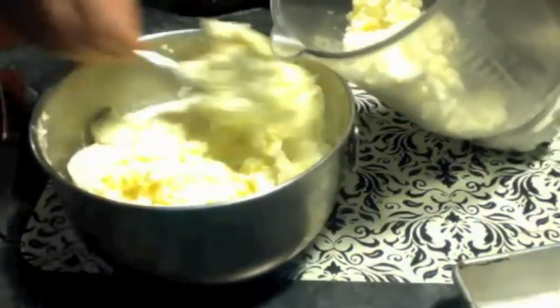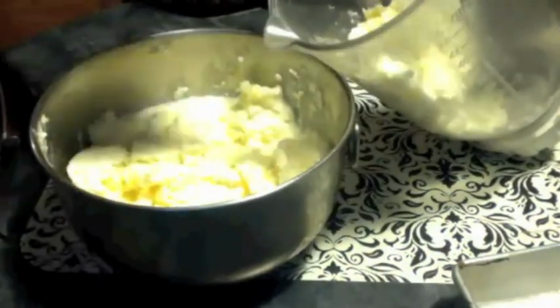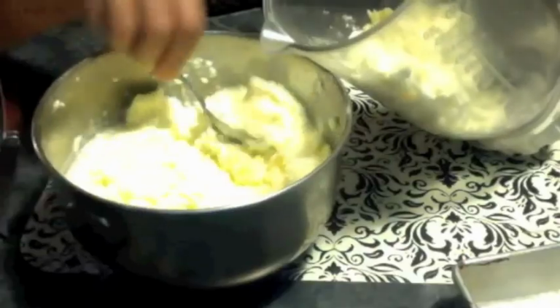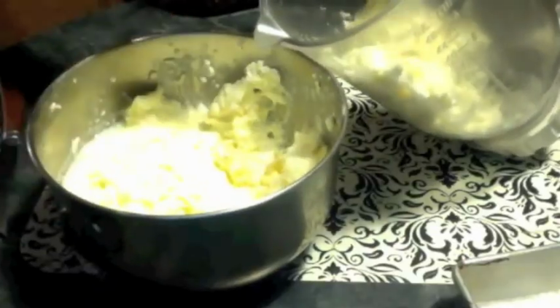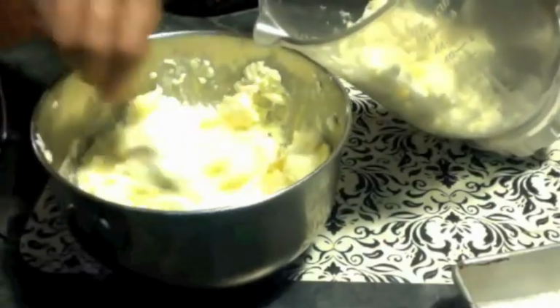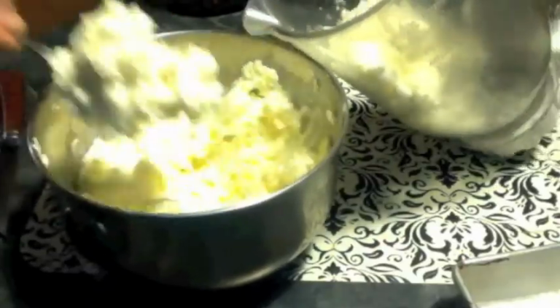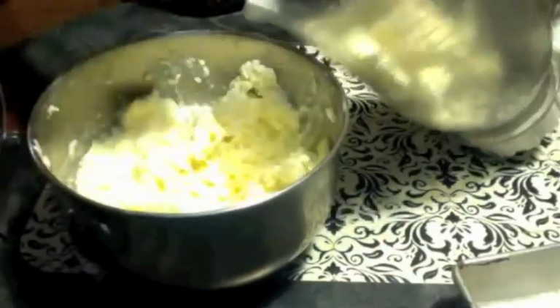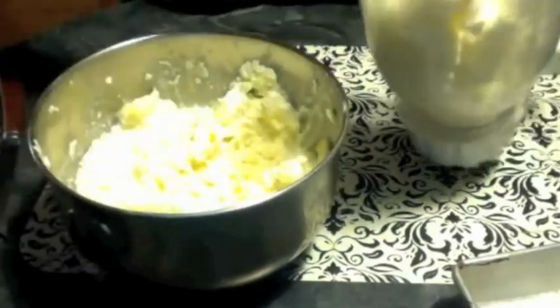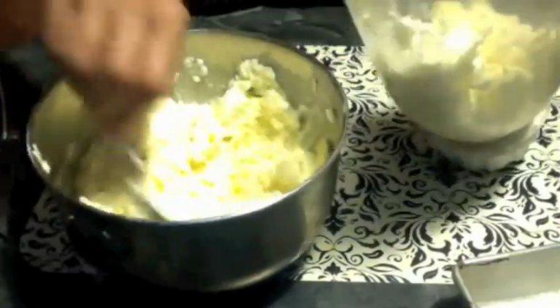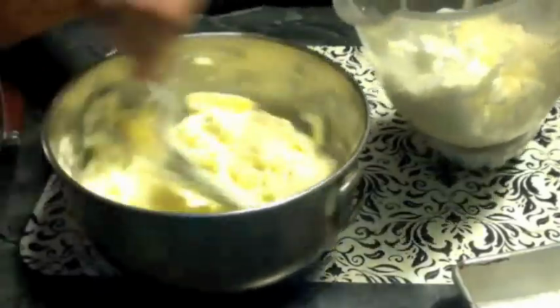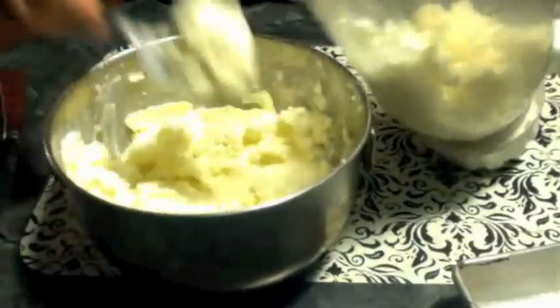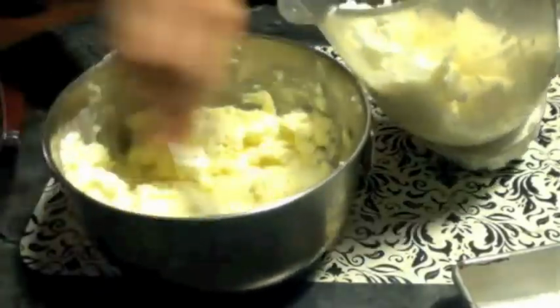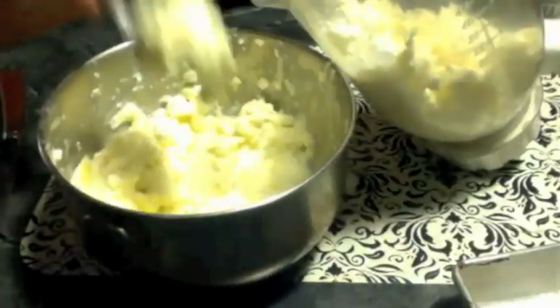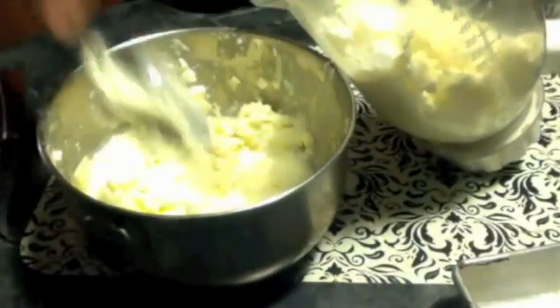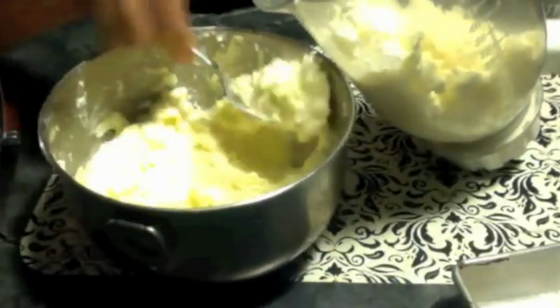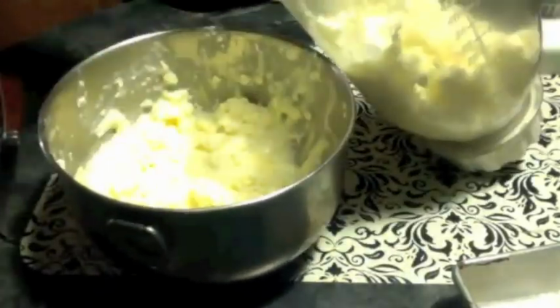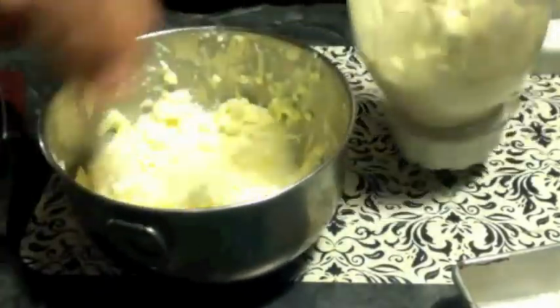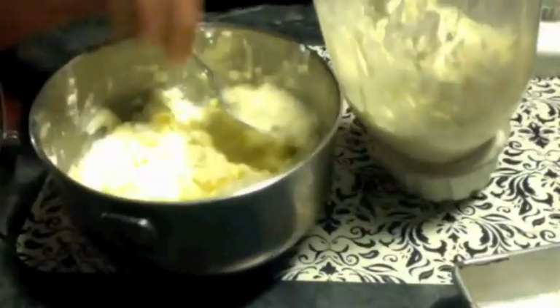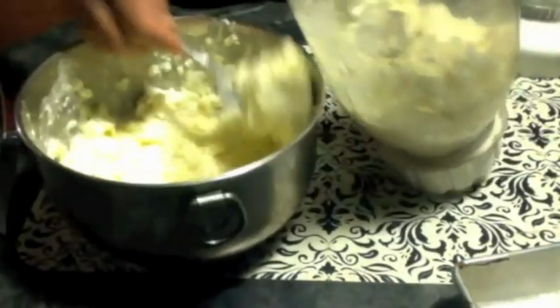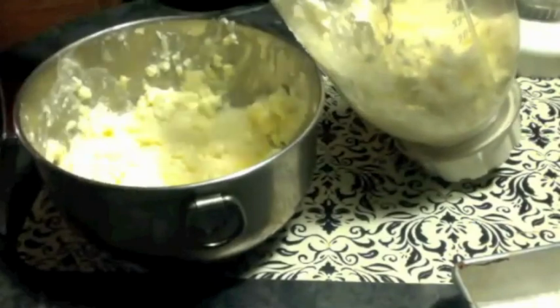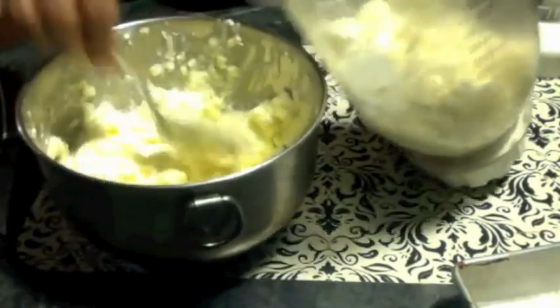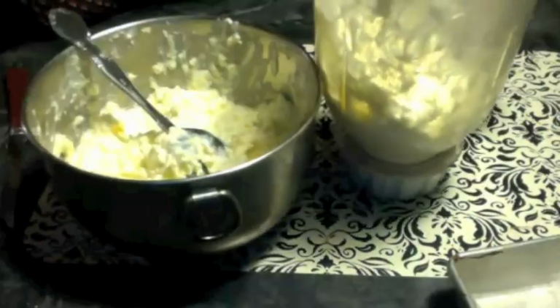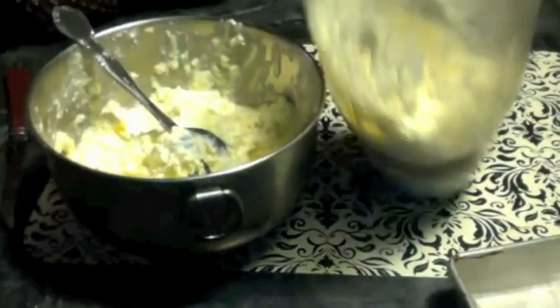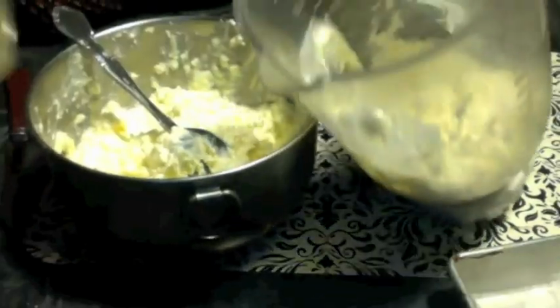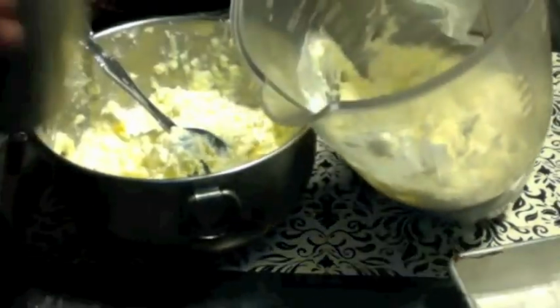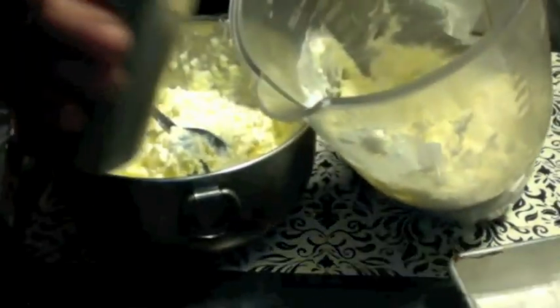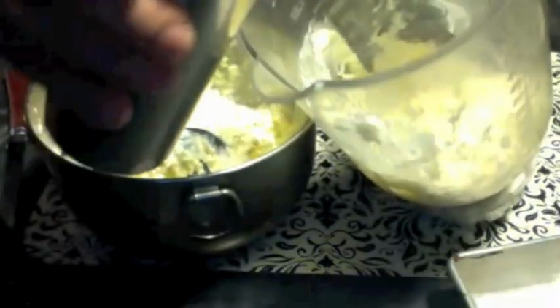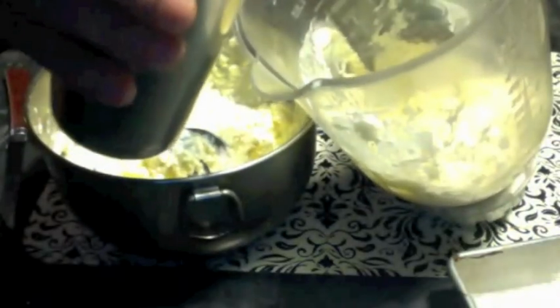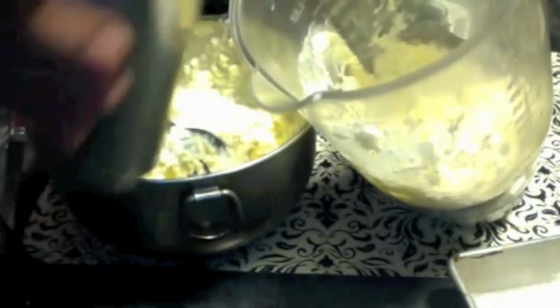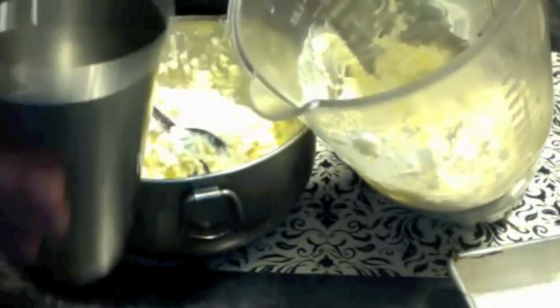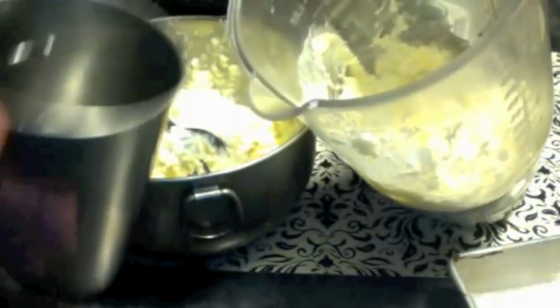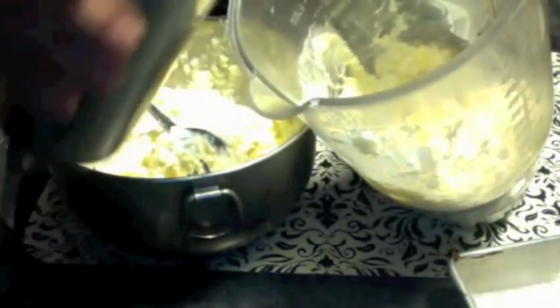The easiest way nowadays for all of us is to use a mixer grinder or blender. I am using my blender. I am taking the cream into my blender jar and will have to do it in two or three batches. I add some water and run the blender.